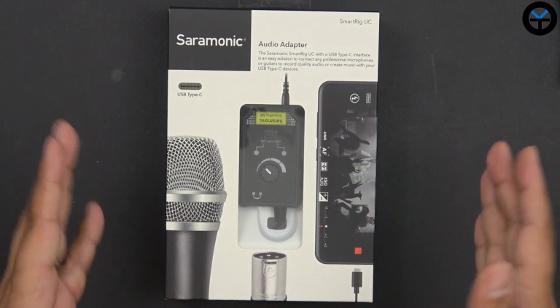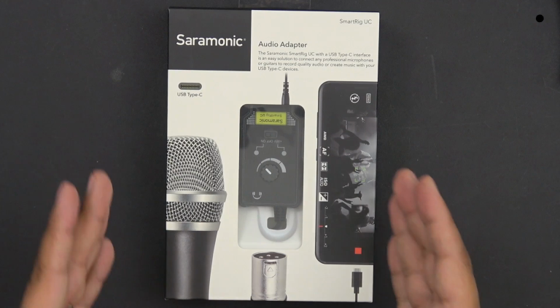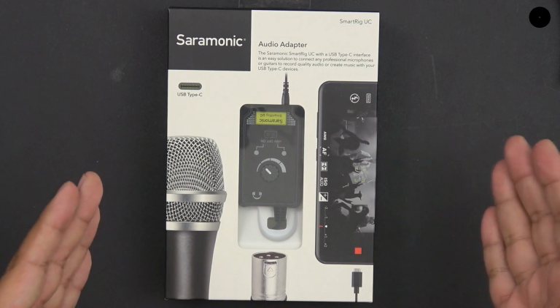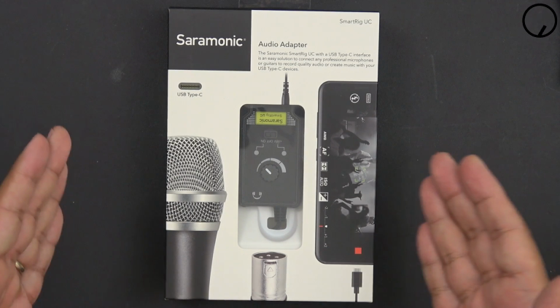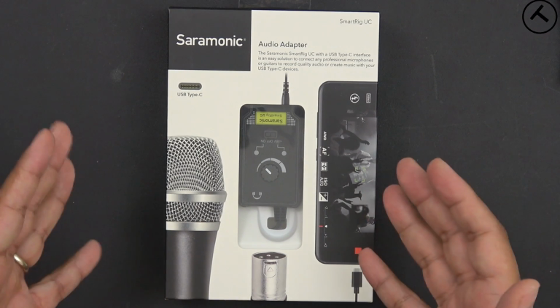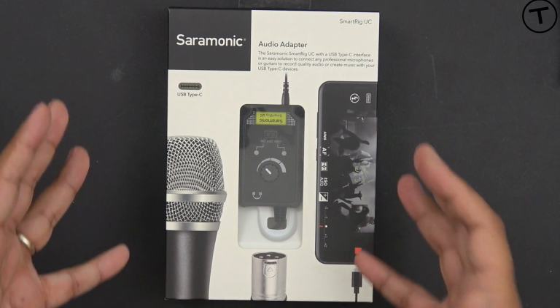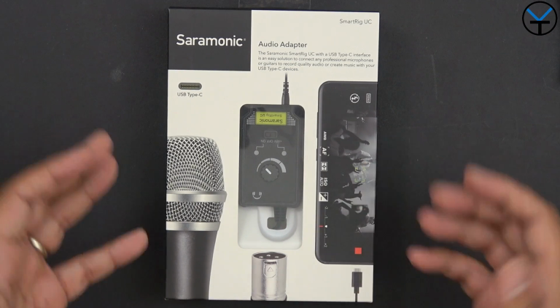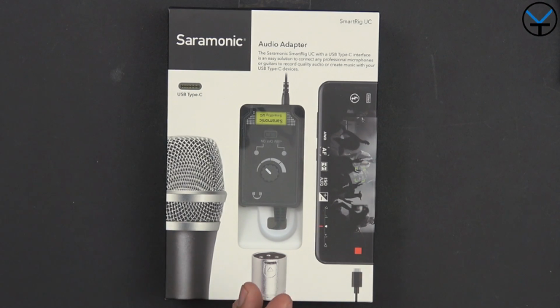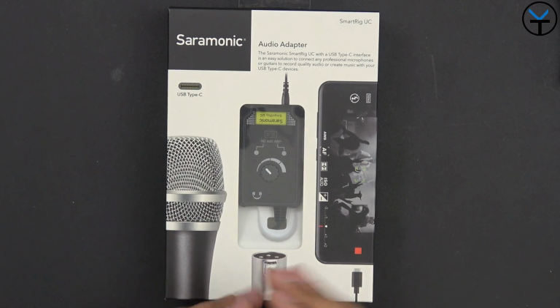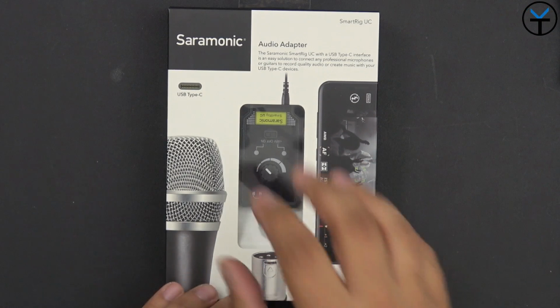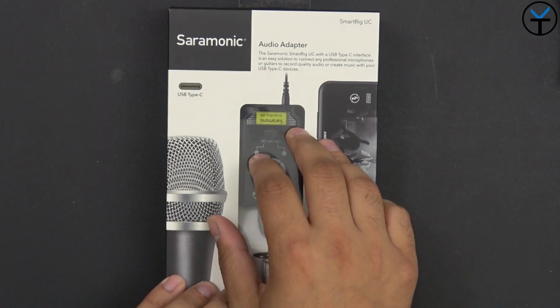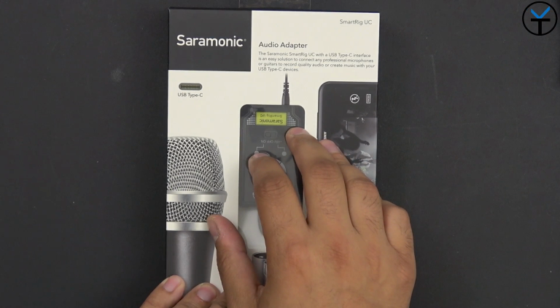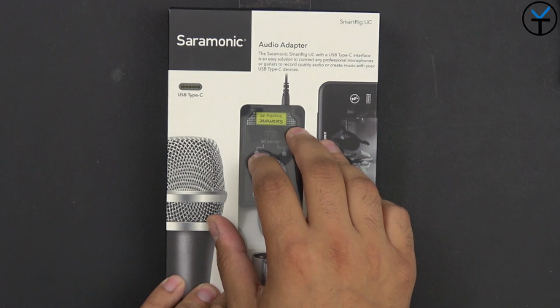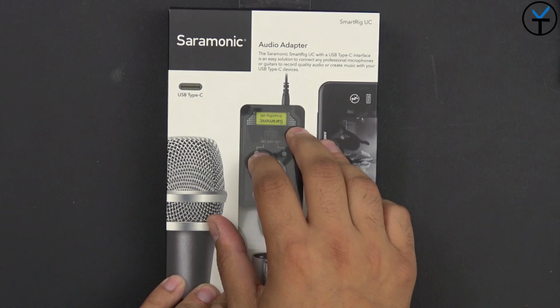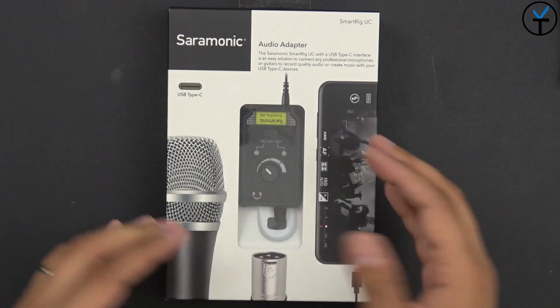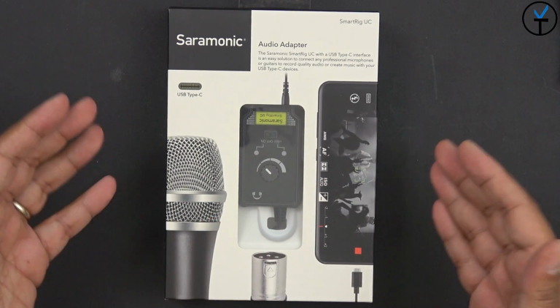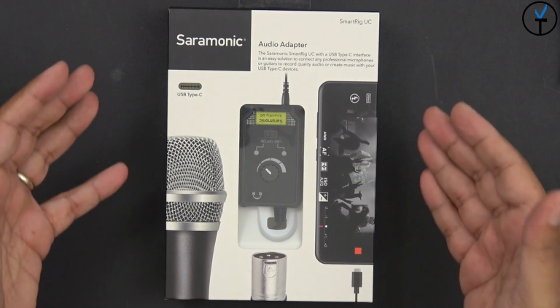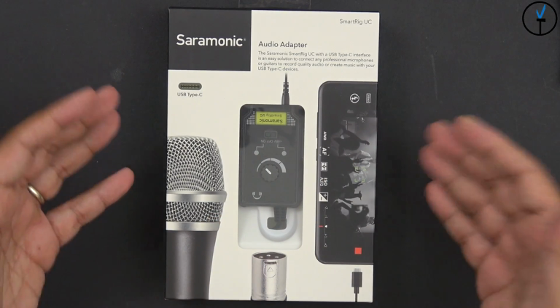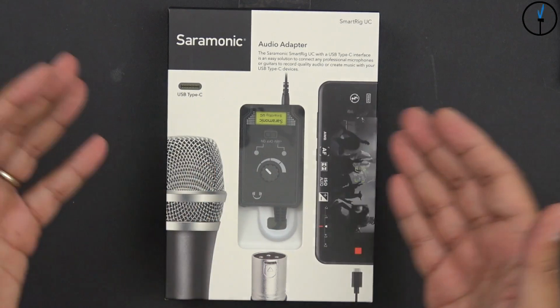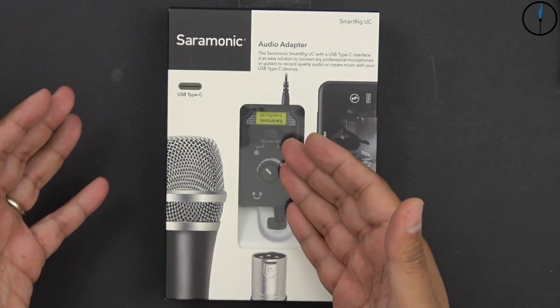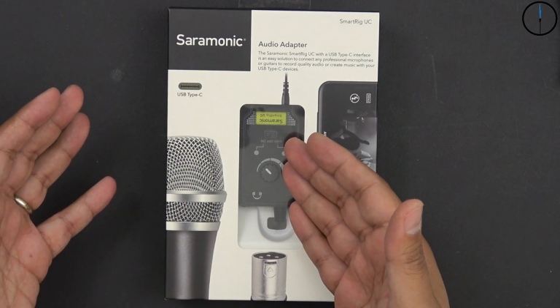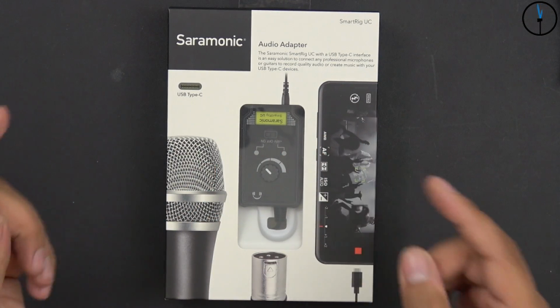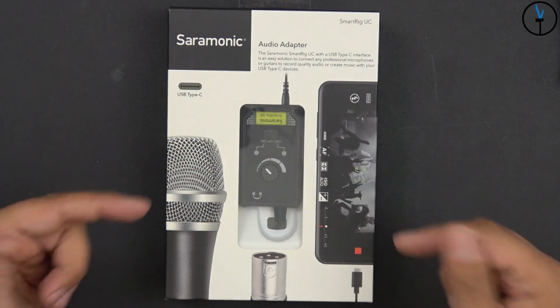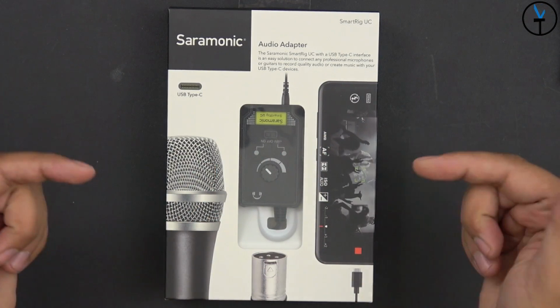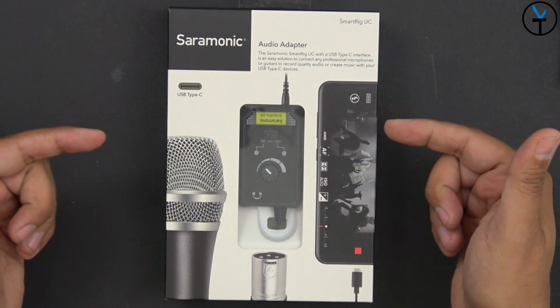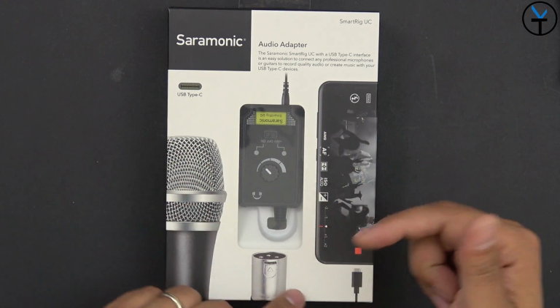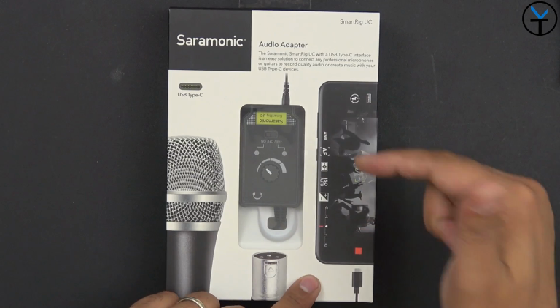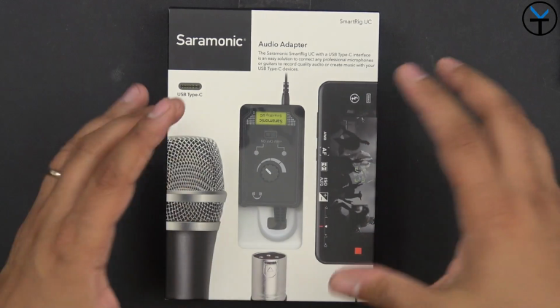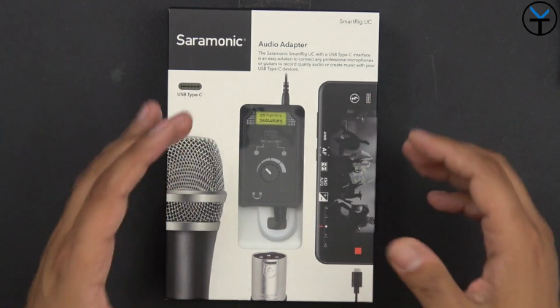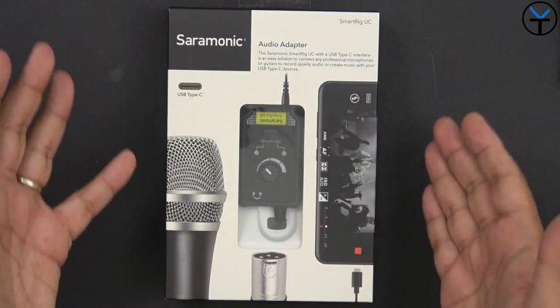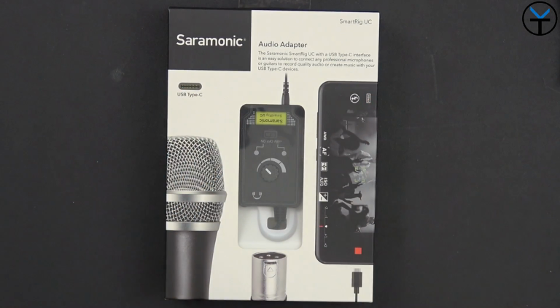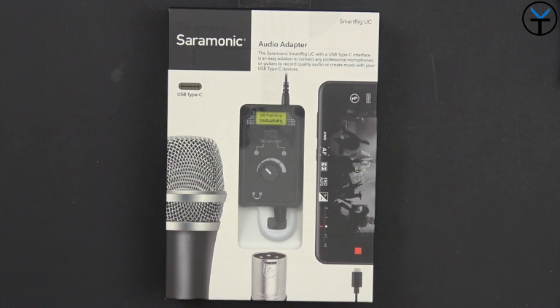Keep in mind your smartphone needs to be able to record audio from an external source. The reason I'm using the Galaxy S10 Plus today is that it actually does accept audio over the 3.5mm headphone jack as well as the USB-C port, and the actual application is the native video recording app.